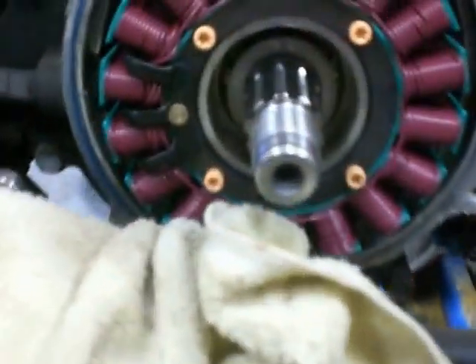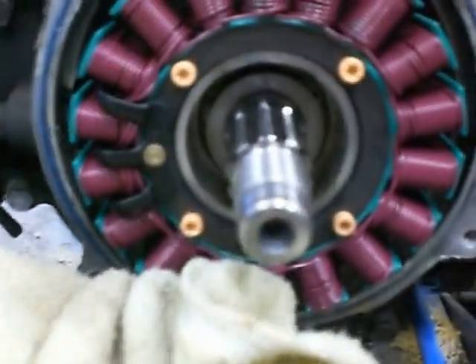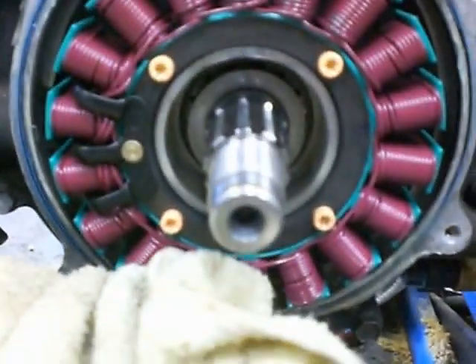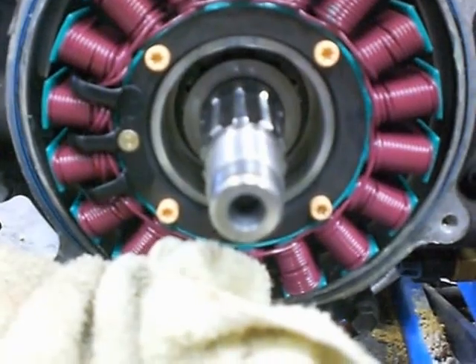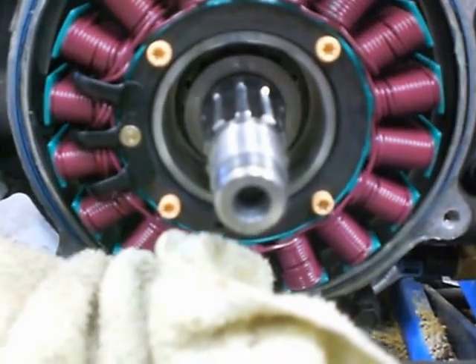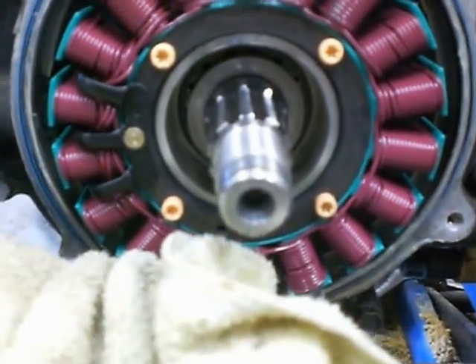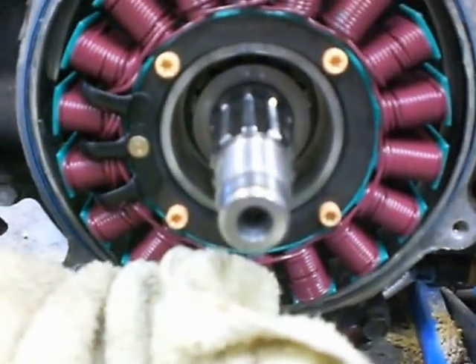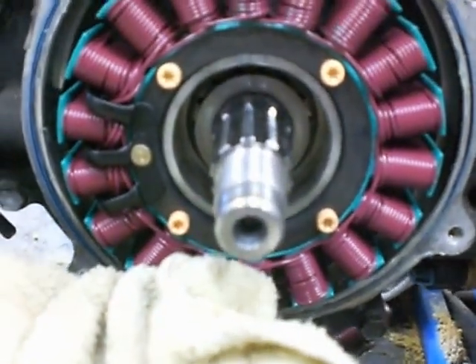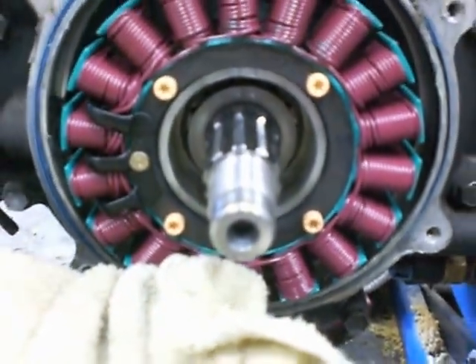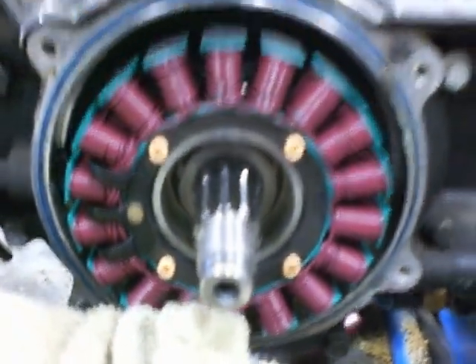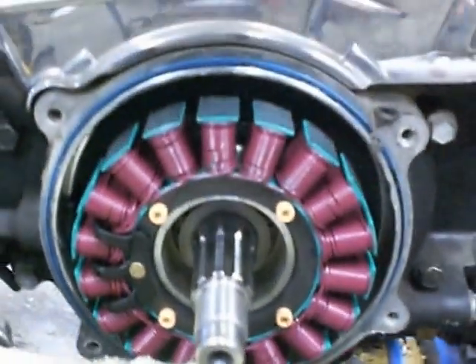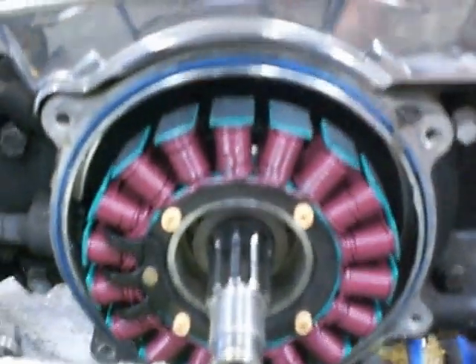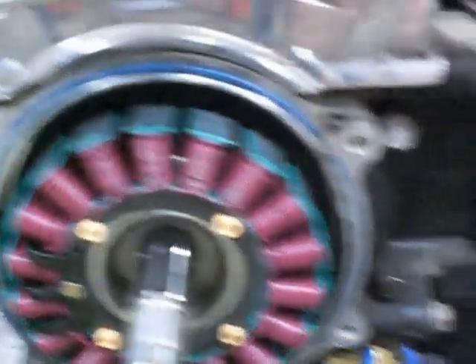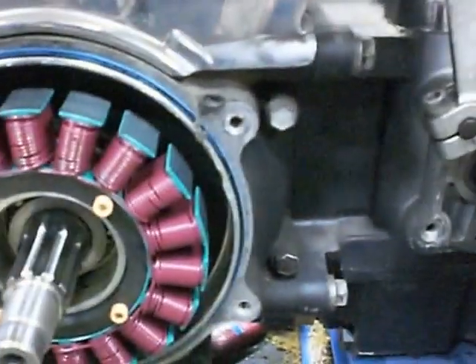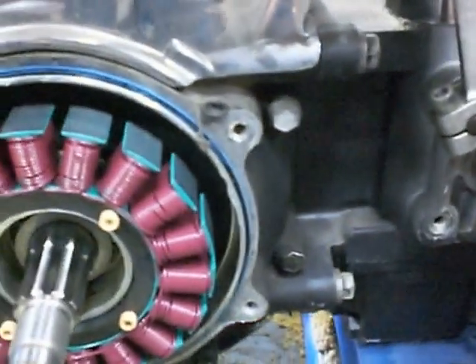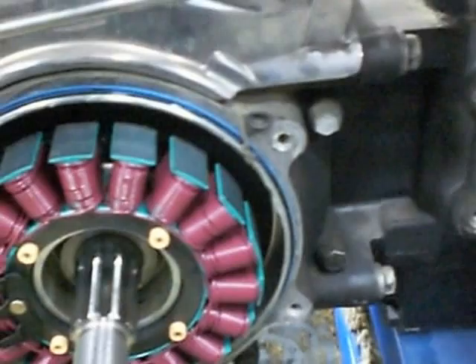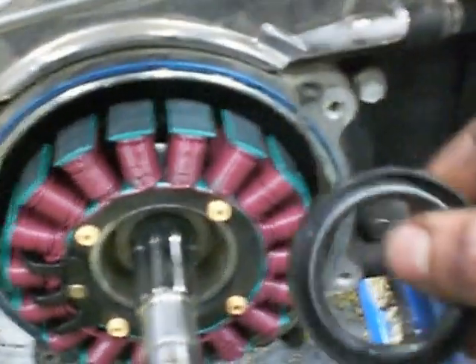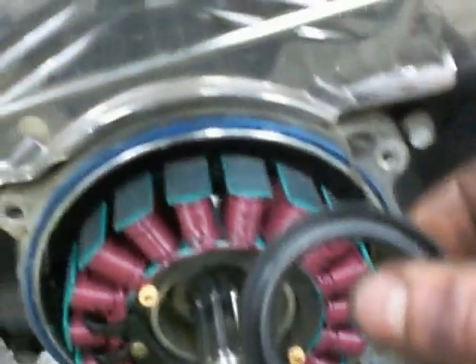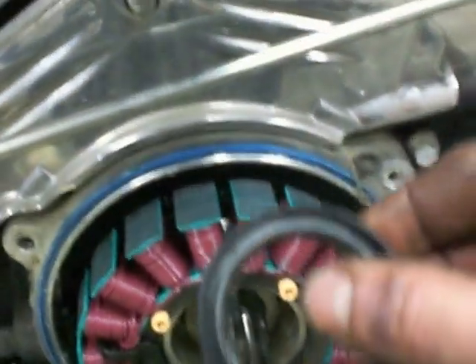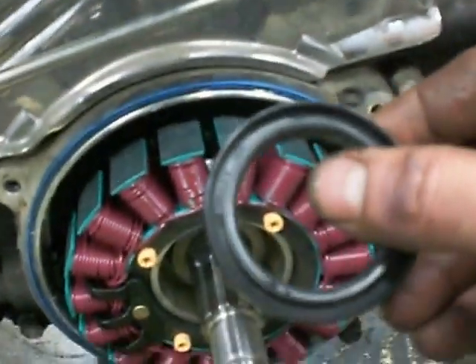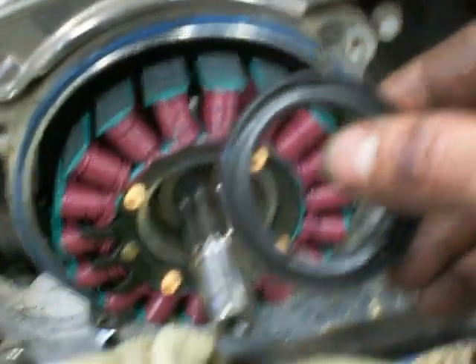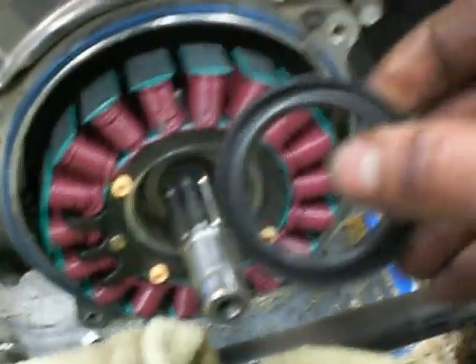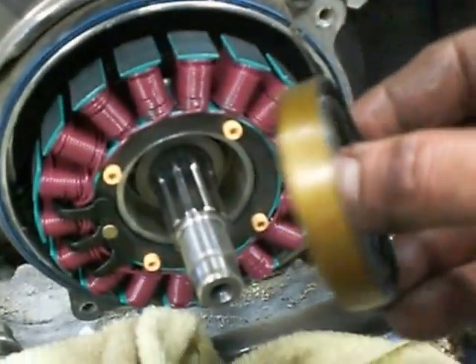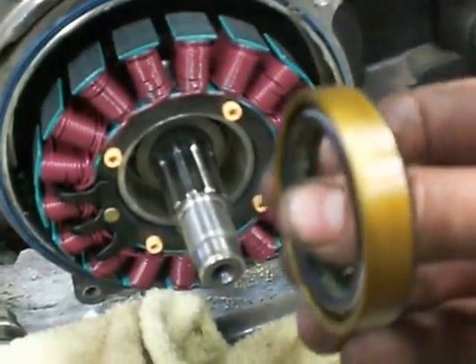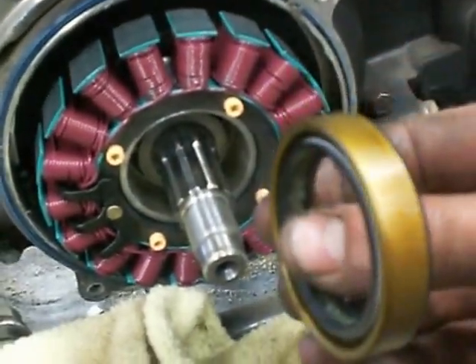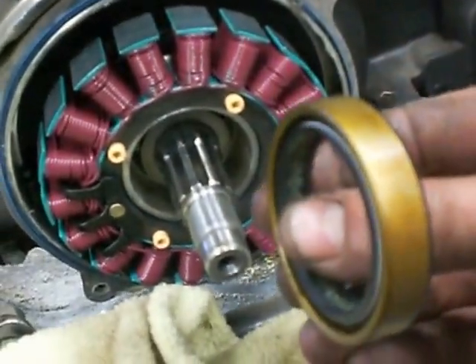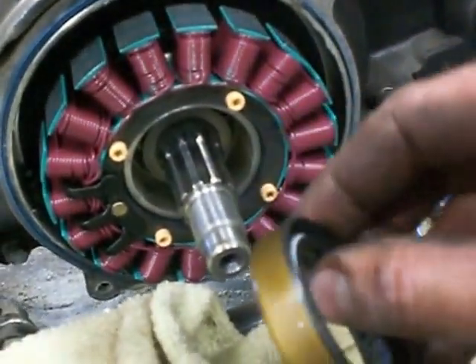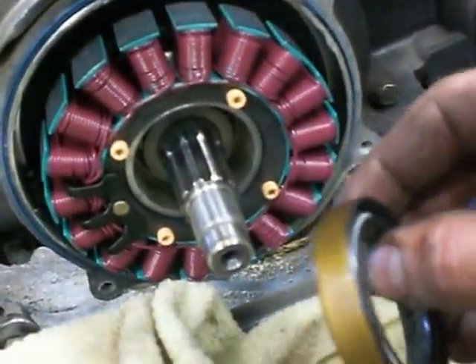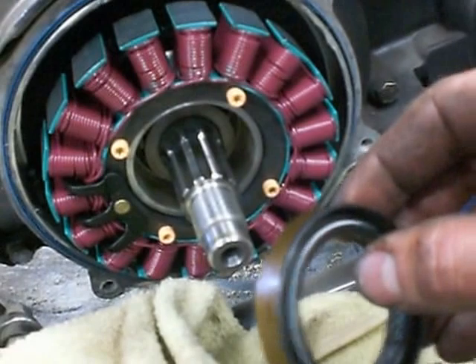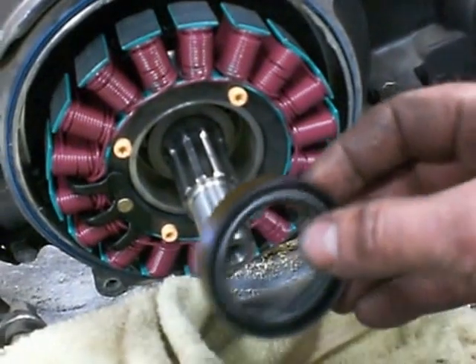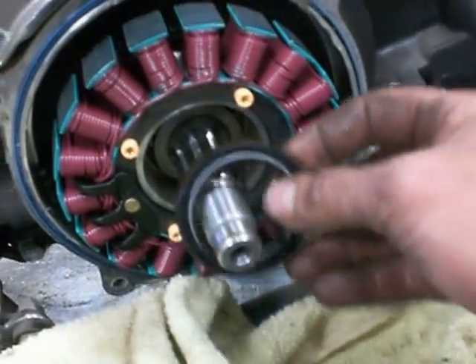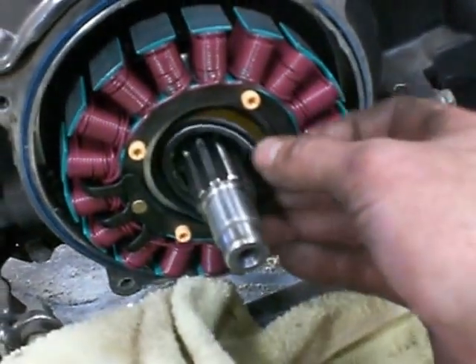There's nothing back there you really have to worry about. That's how you remove the seal, and when you put the new seal in, just make sure it goes back in nice and straight — that way you won't have a leak. Pretty simple.